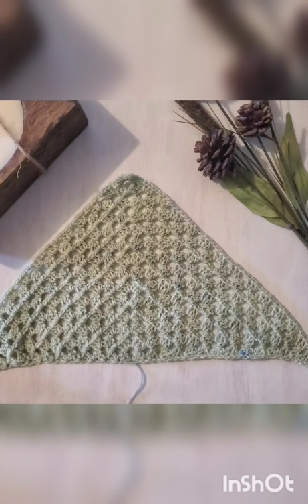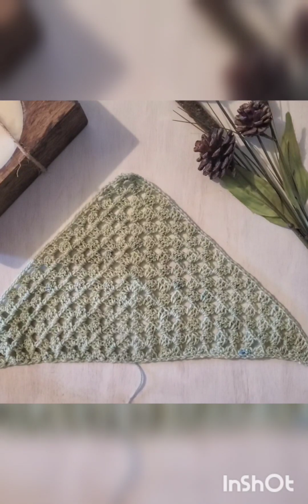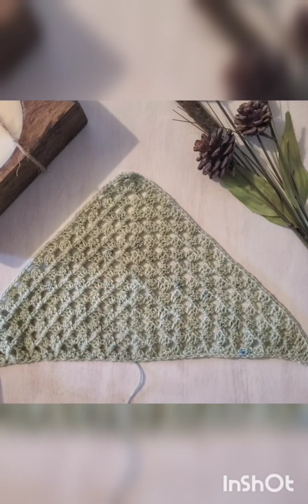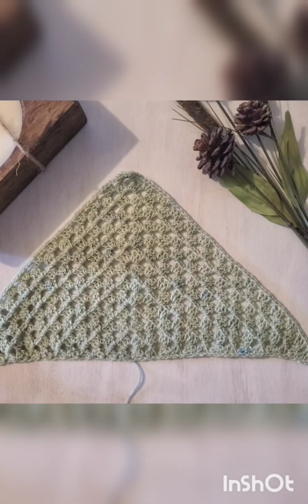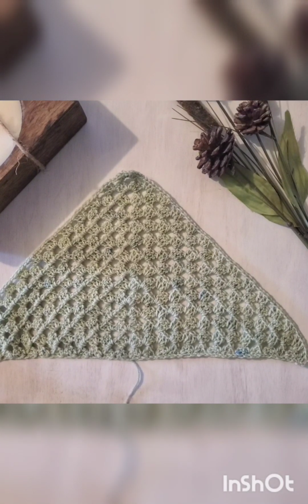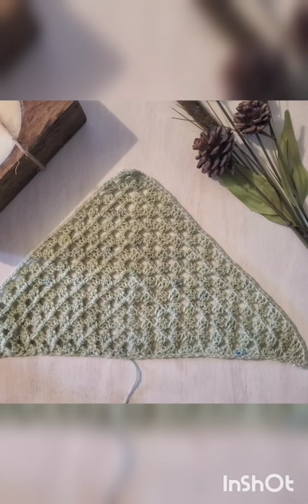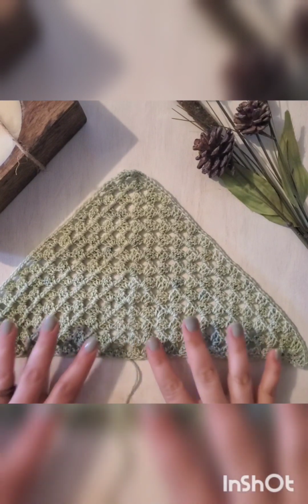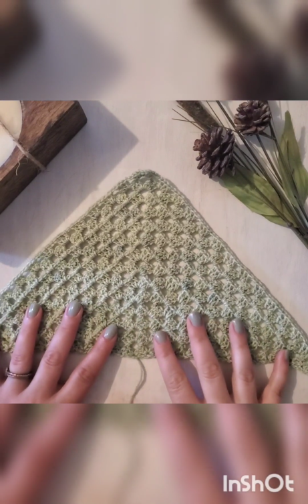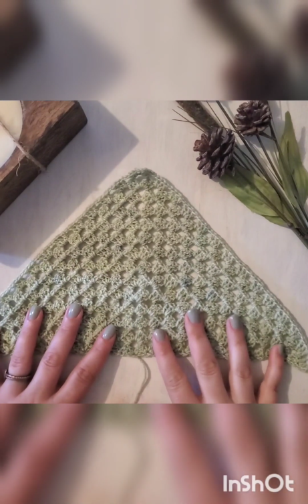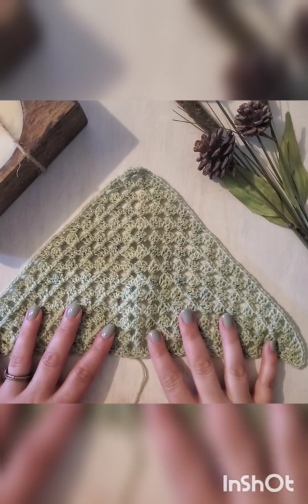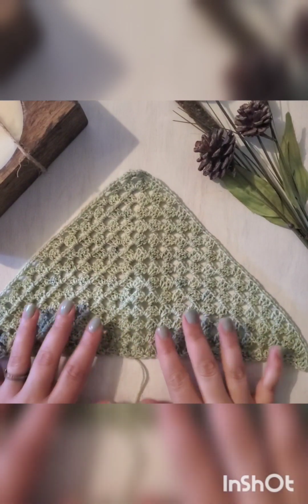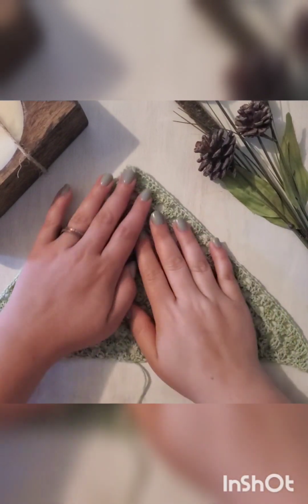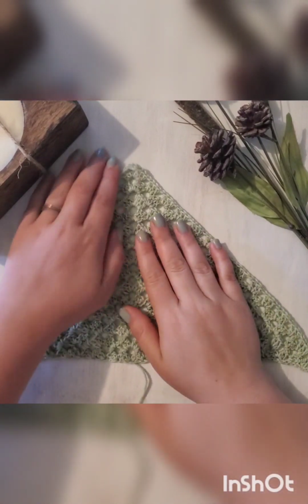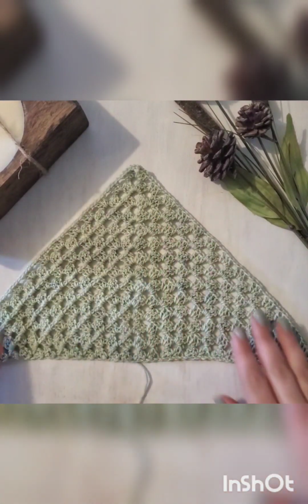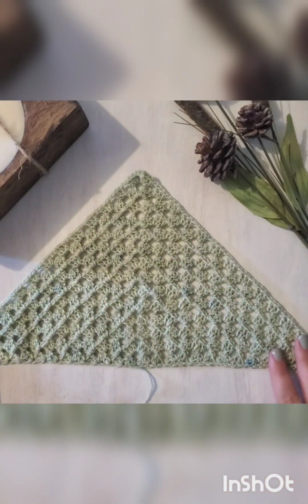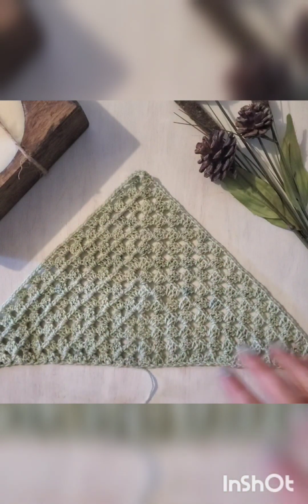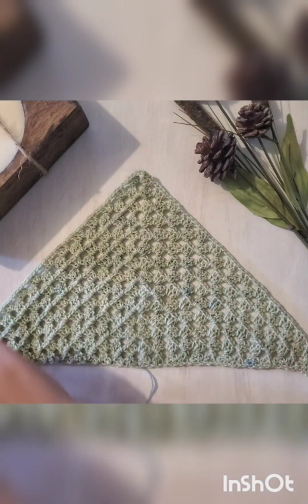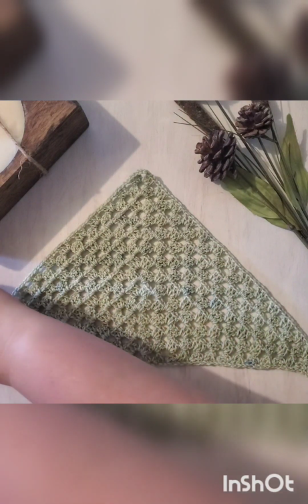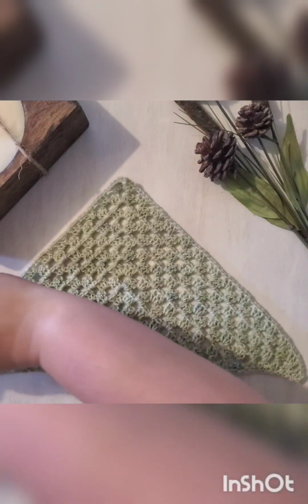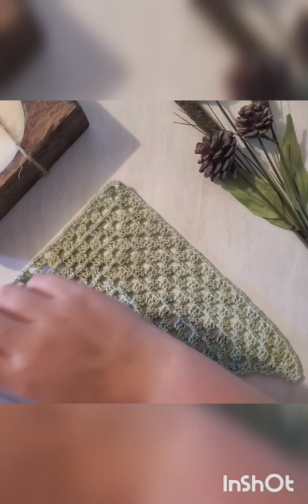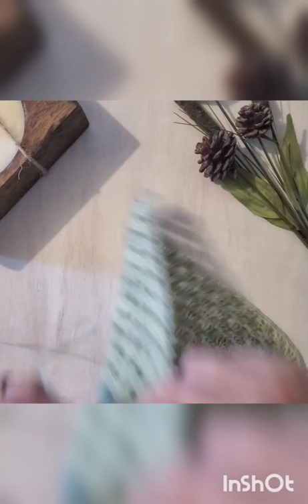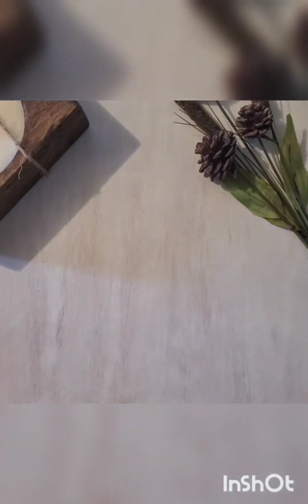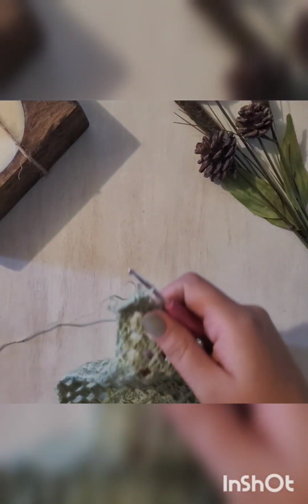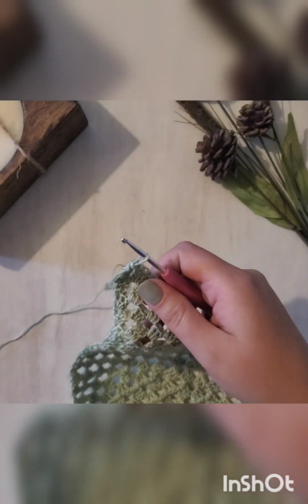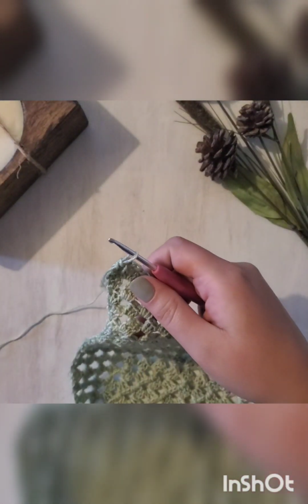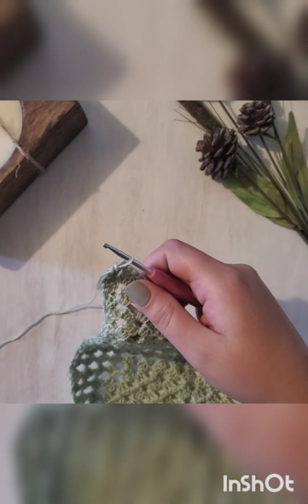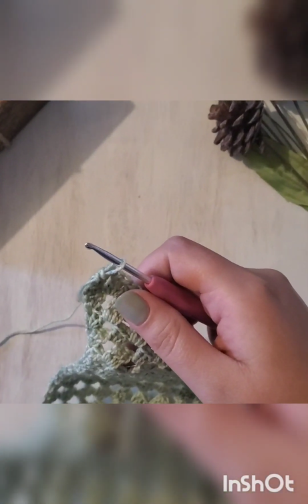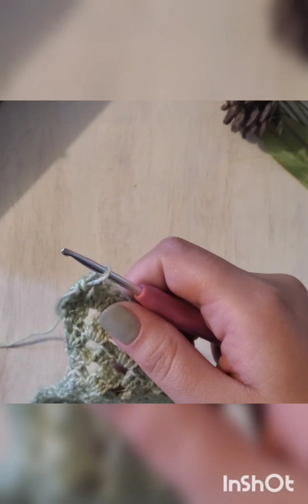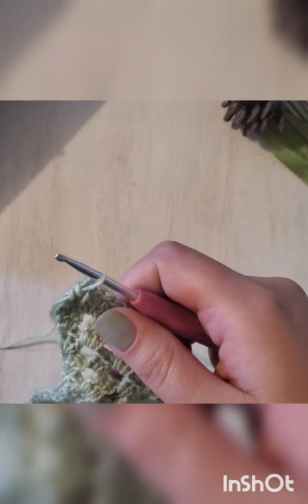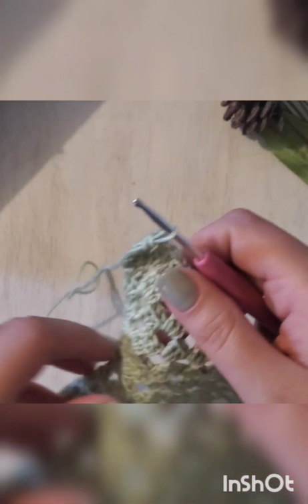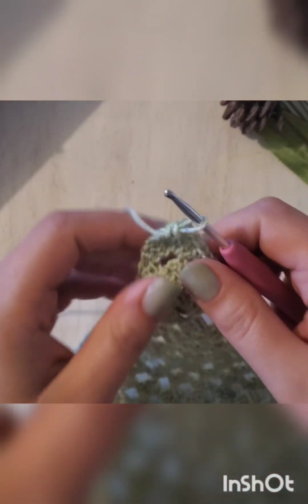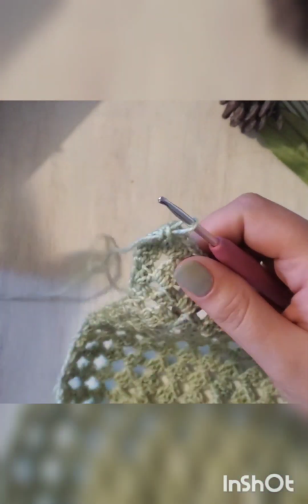Once you have your granny triangle to the size you would like, we're going to add in our finishing details, so we will start with our picot edging.